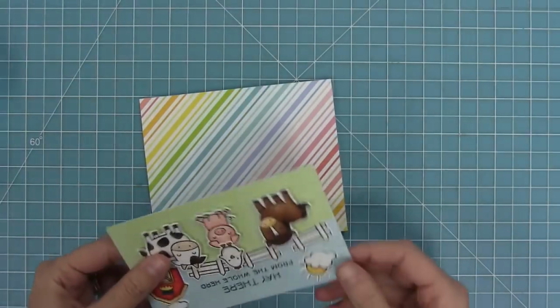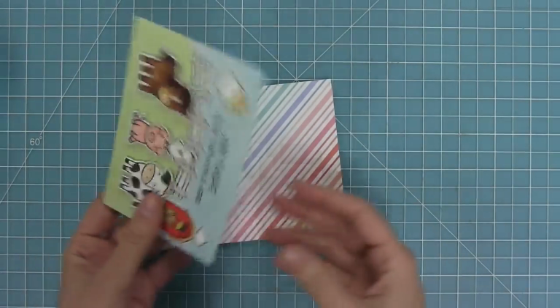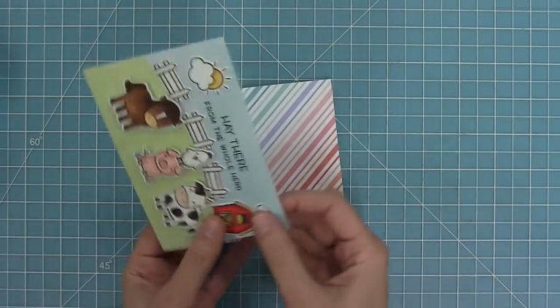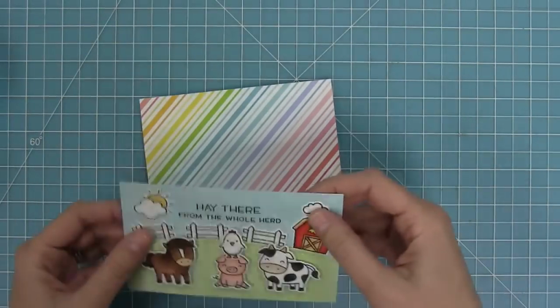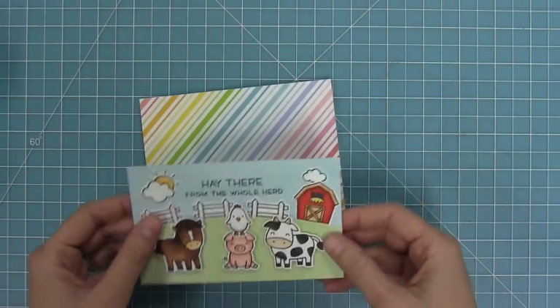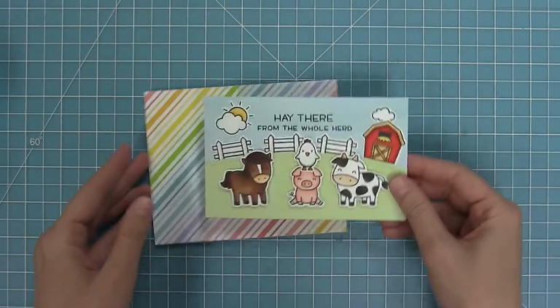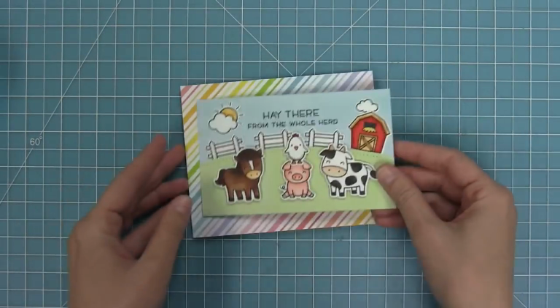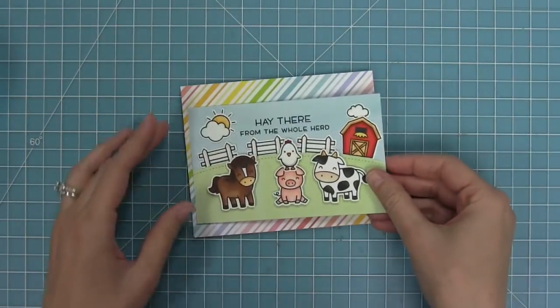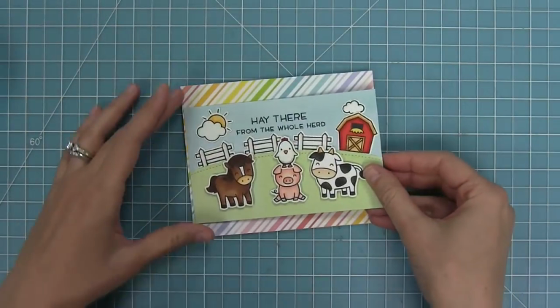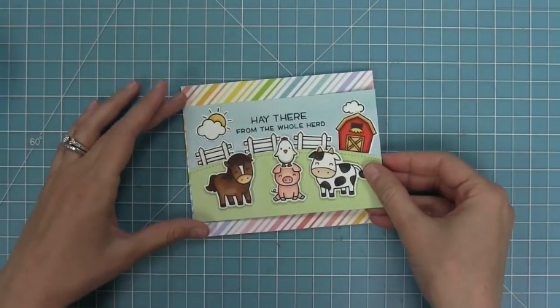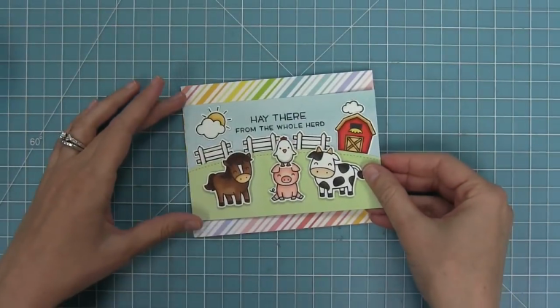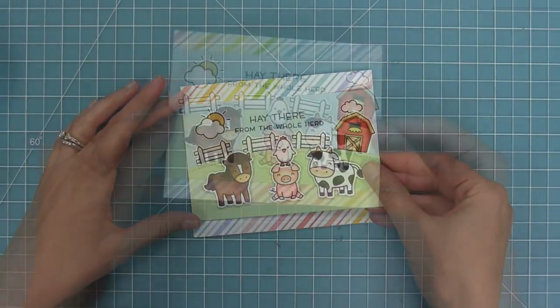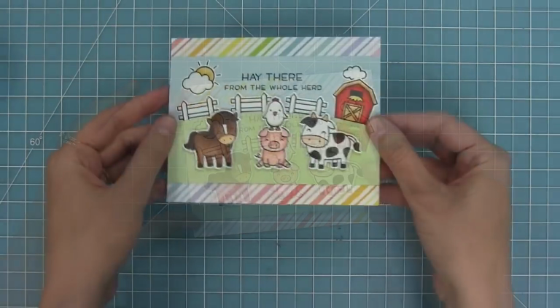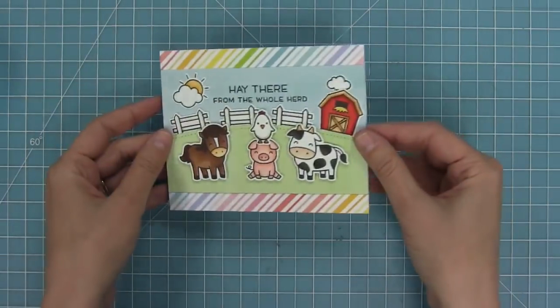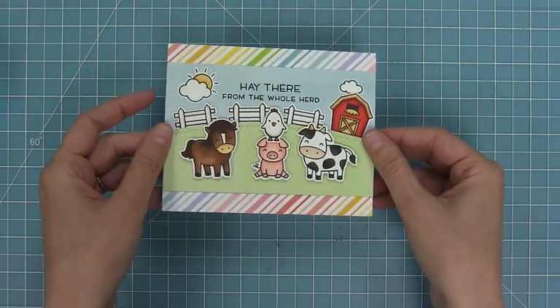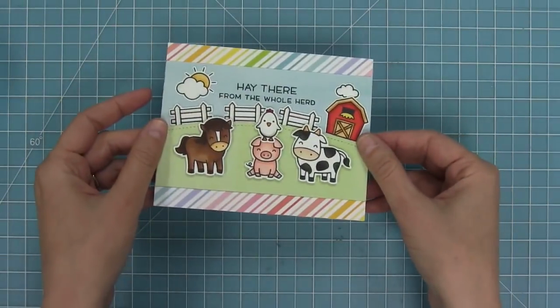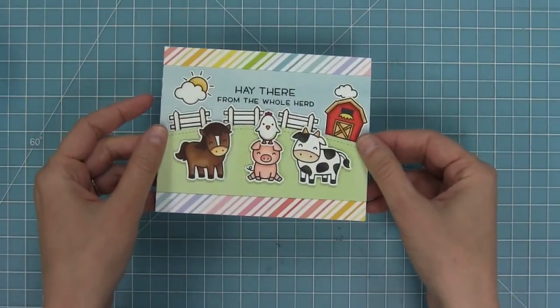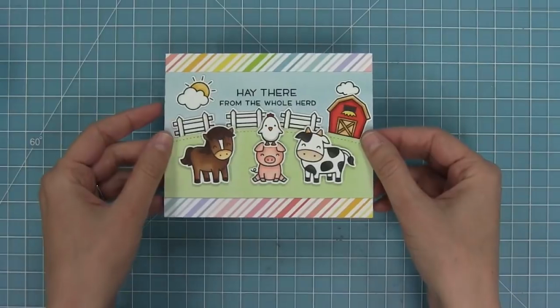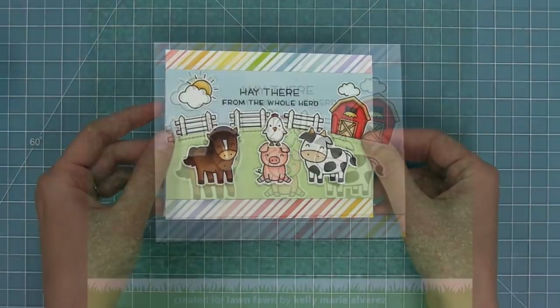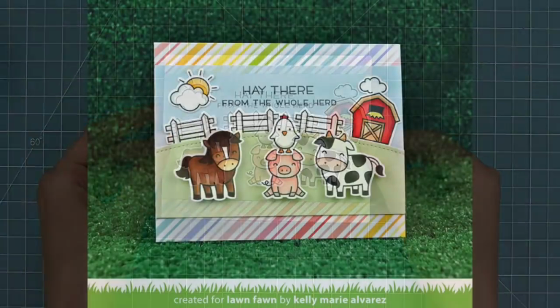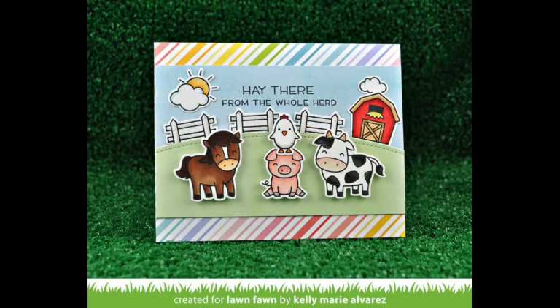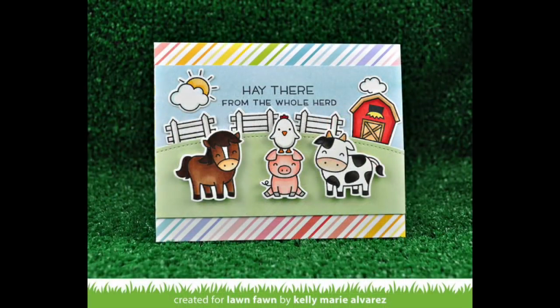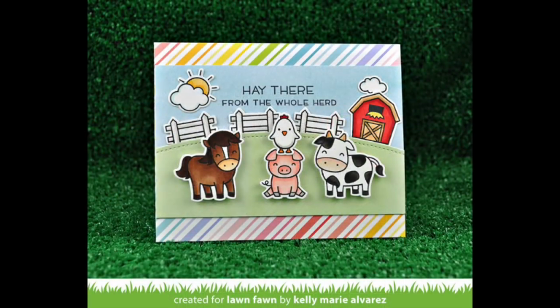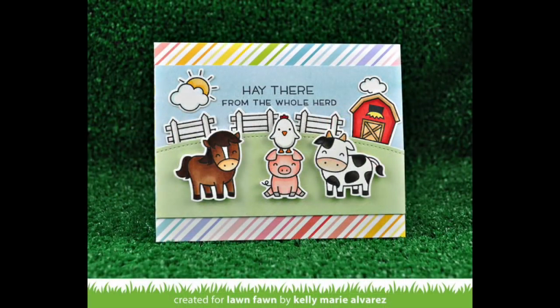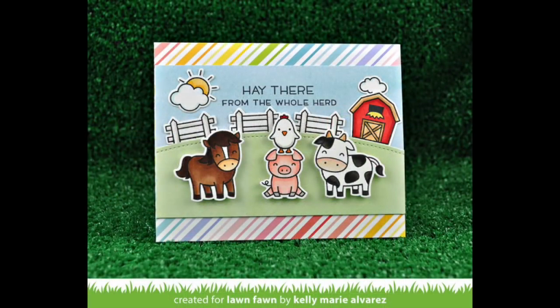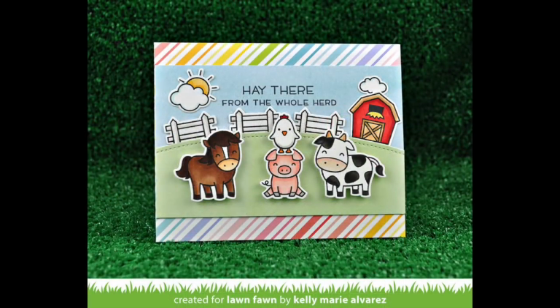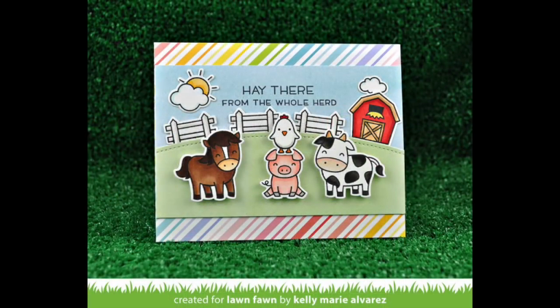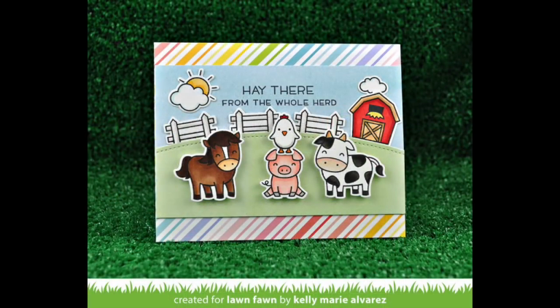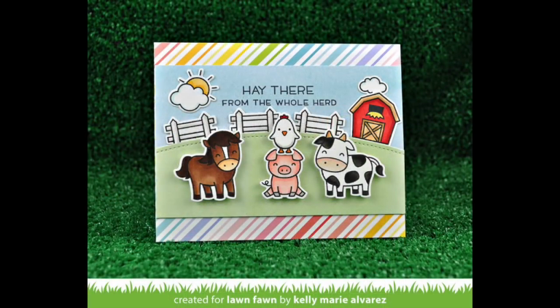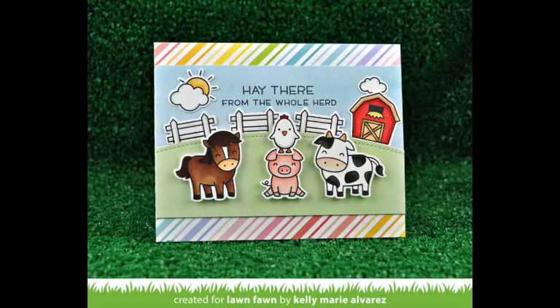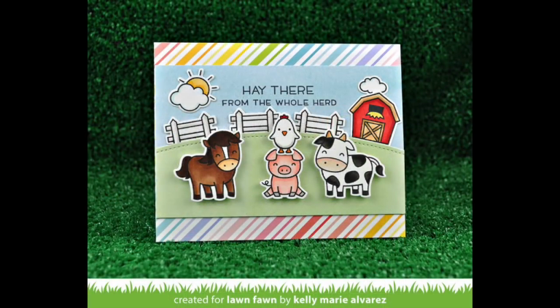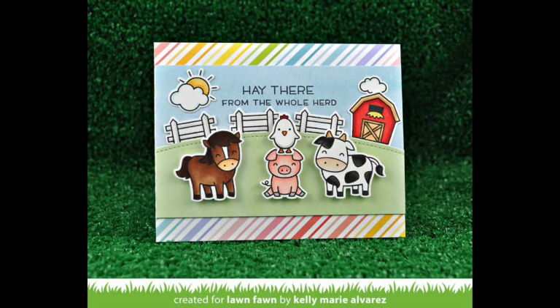Now I'm going to take the whole thing and layer it onto the really rainbow paper, and I think that rainbow paper just makes it such a happy card and I can't wait to send this to someone.